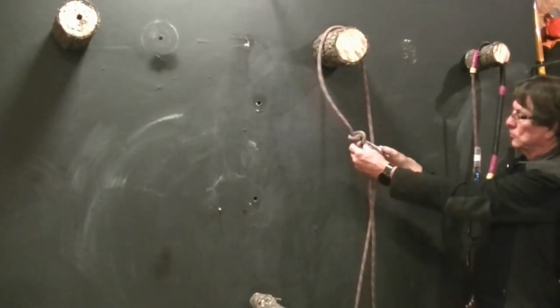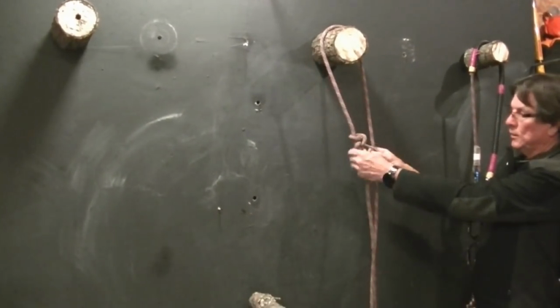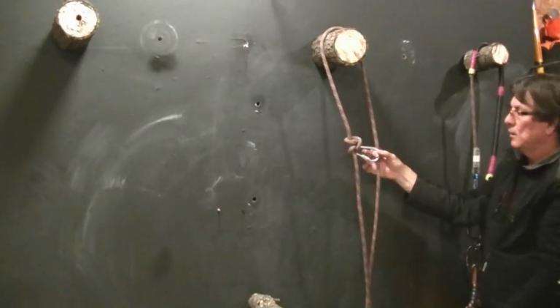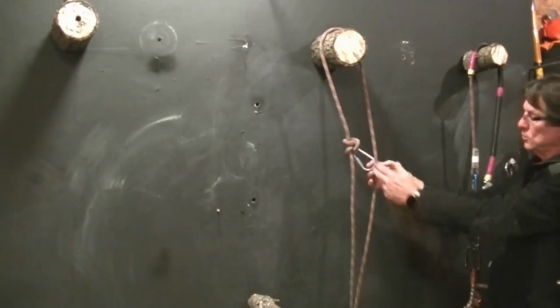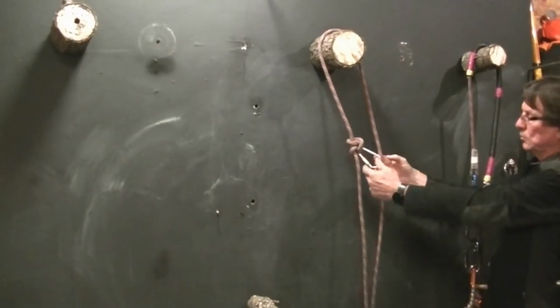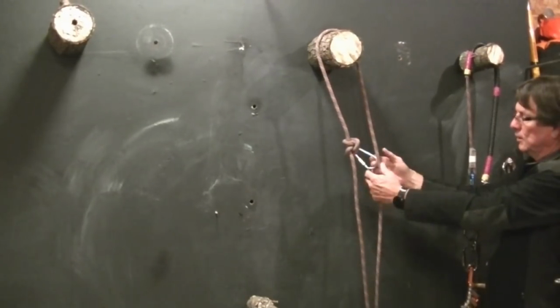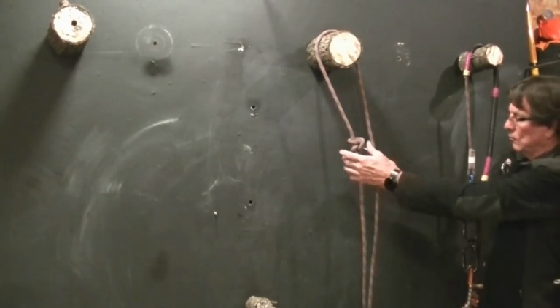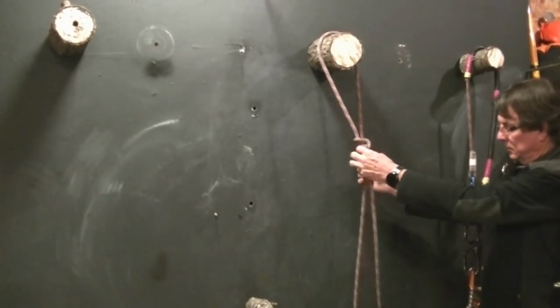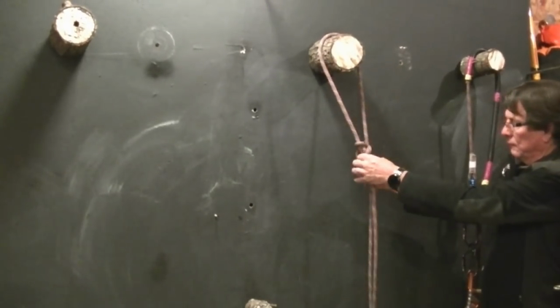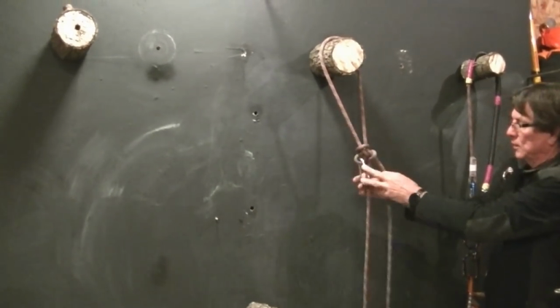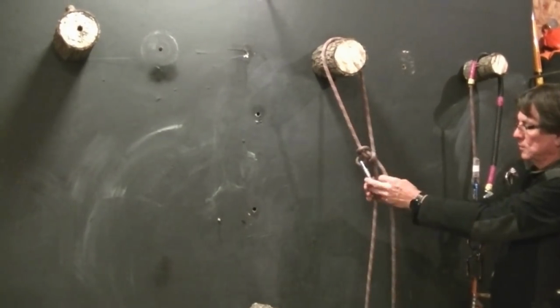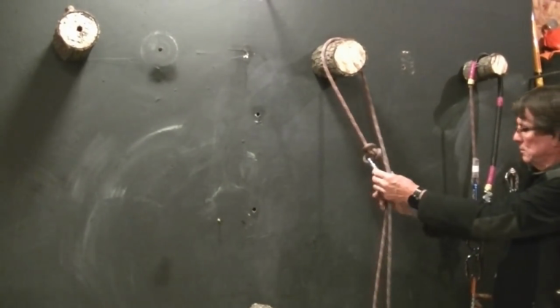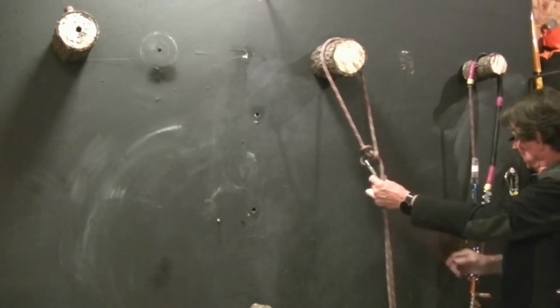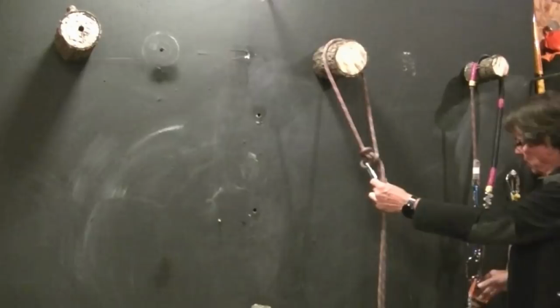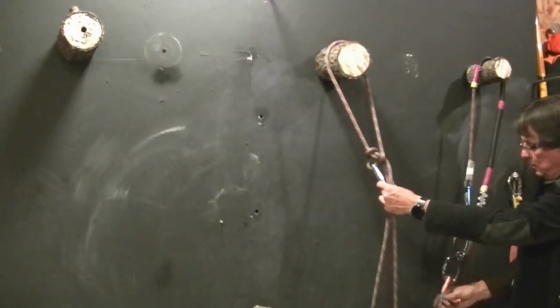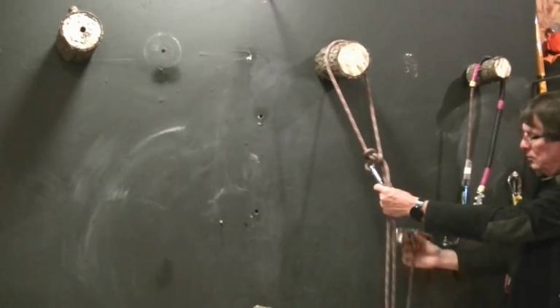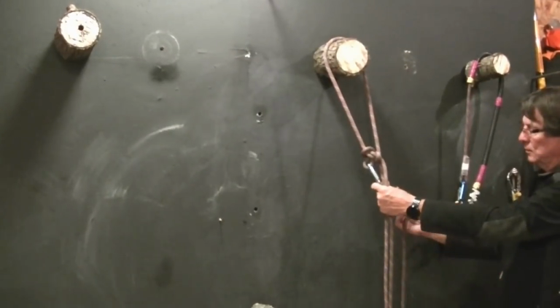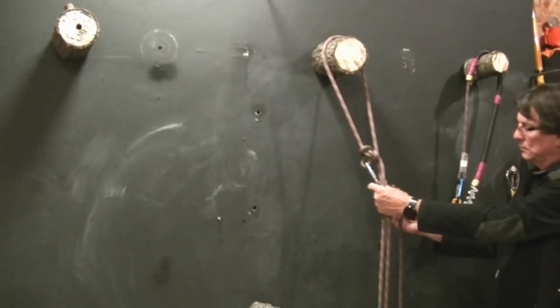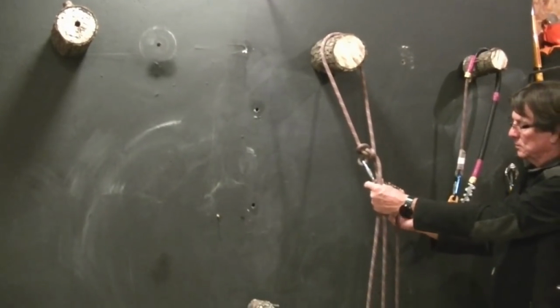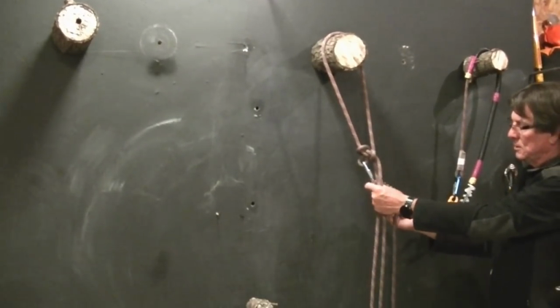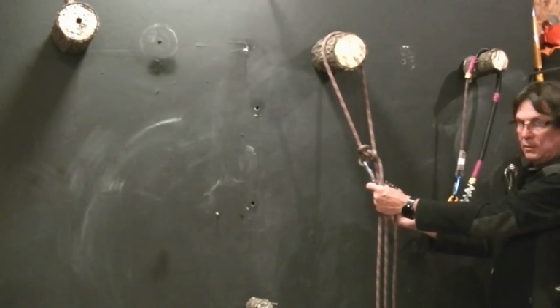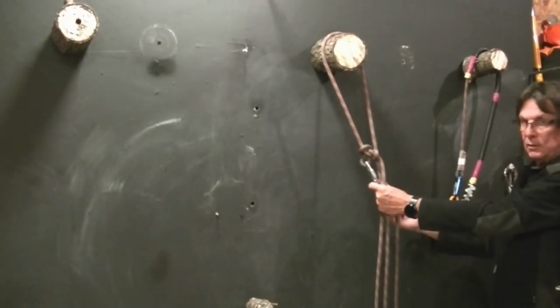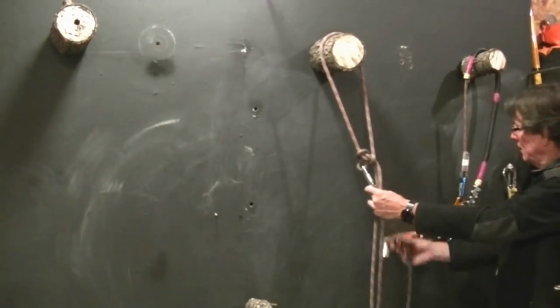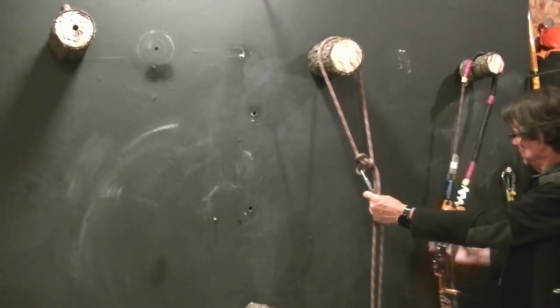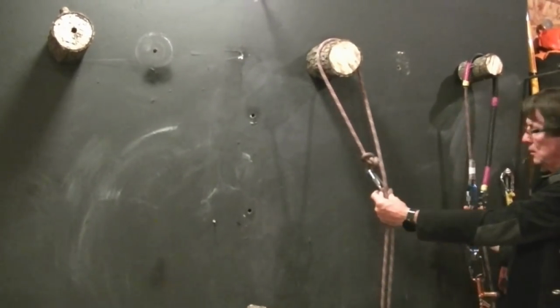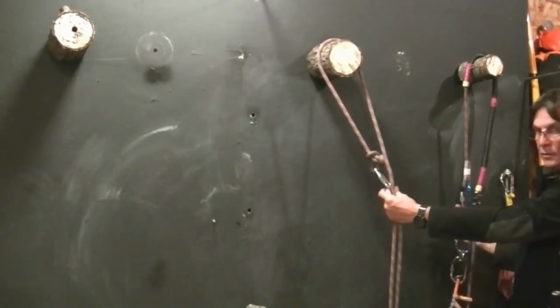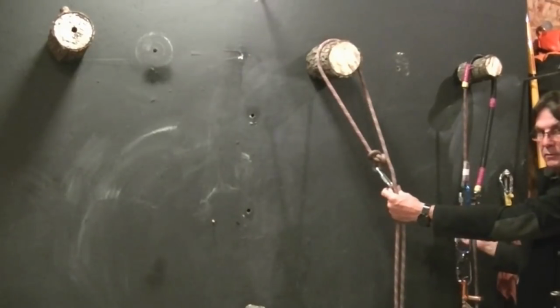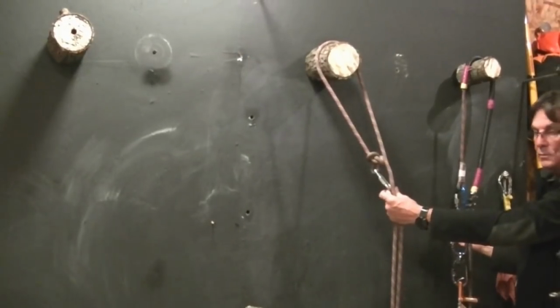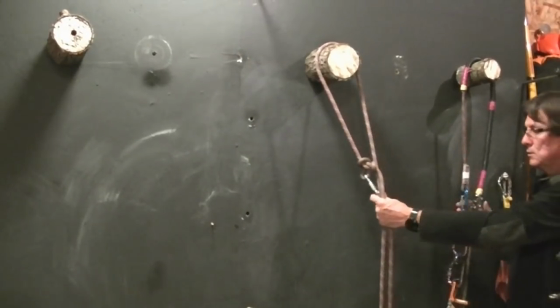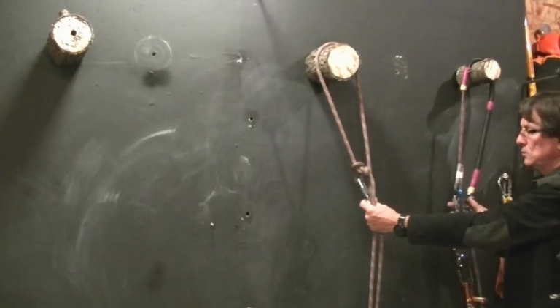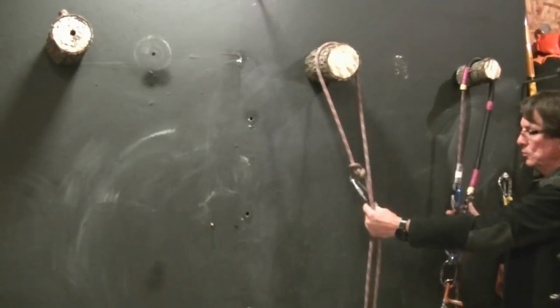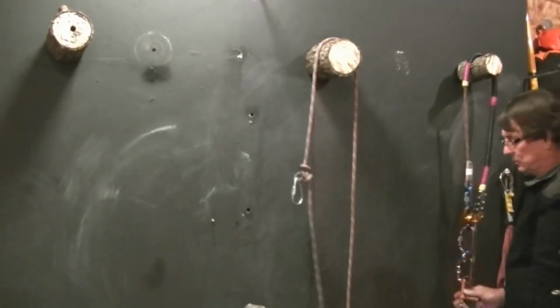With the screw link, I can choose whatever length I want for my SRT, and reconnect SRT and still be on DDRT. So it's using both systems.